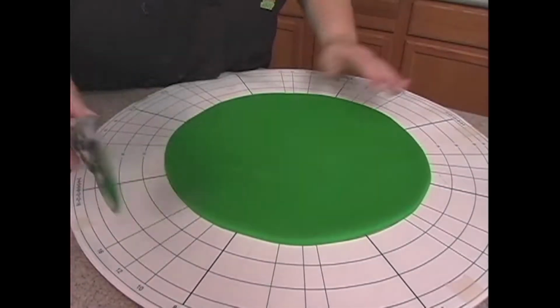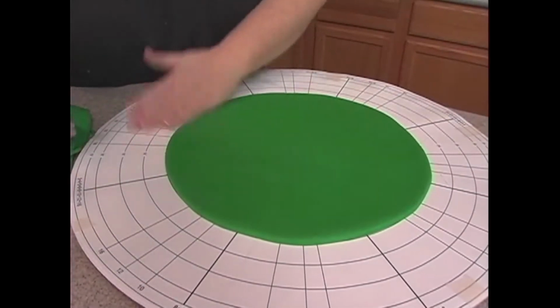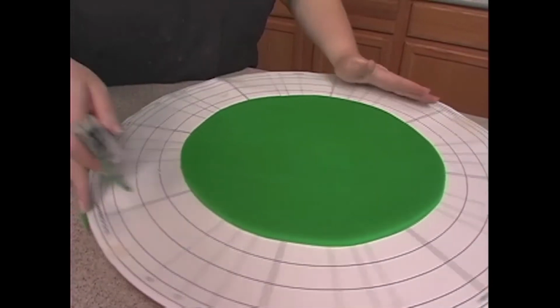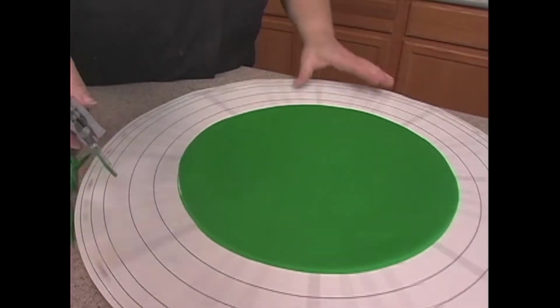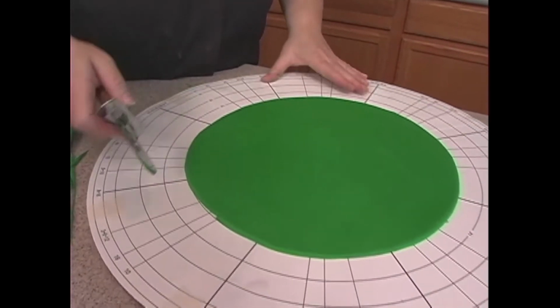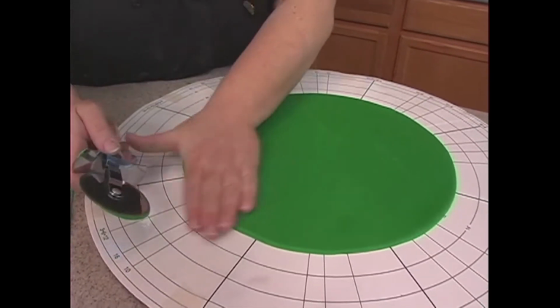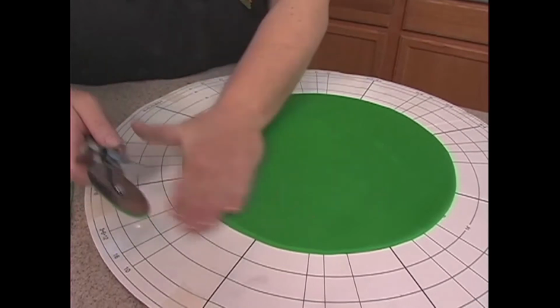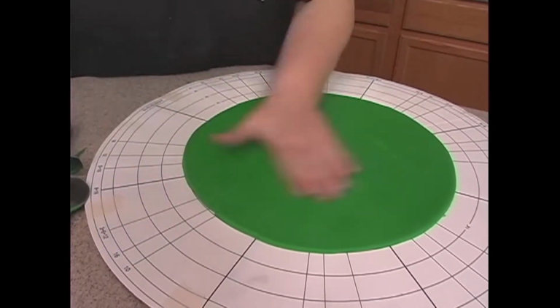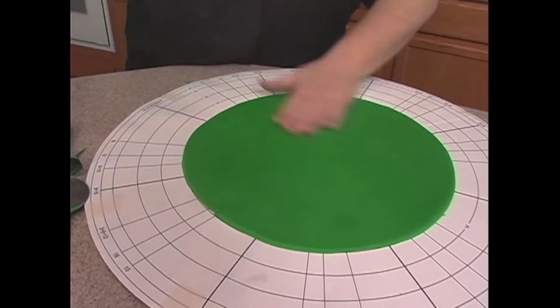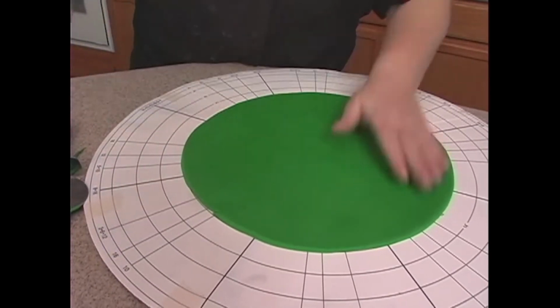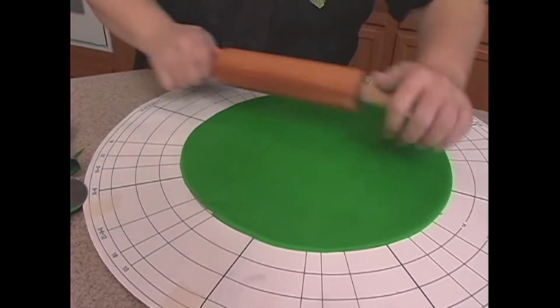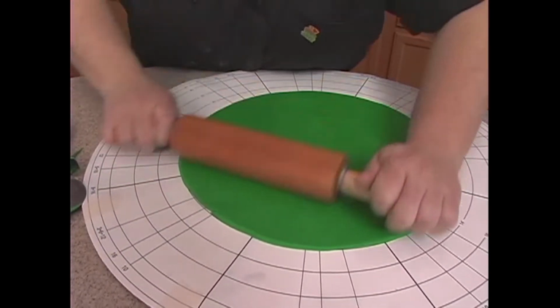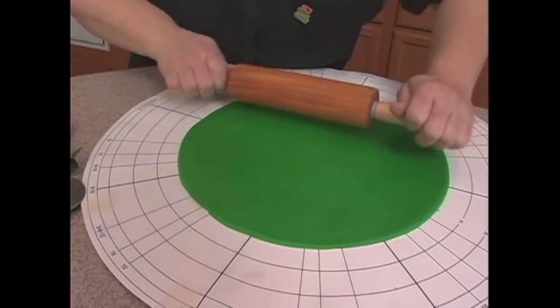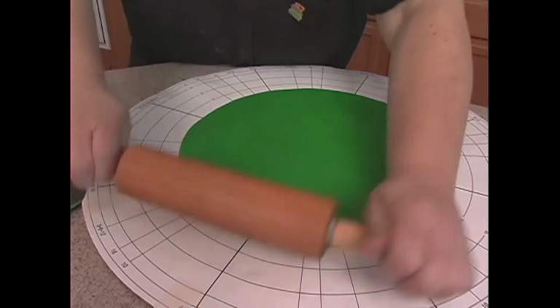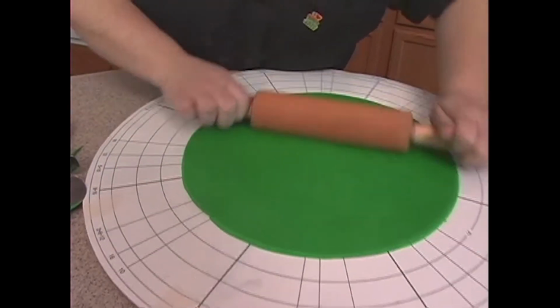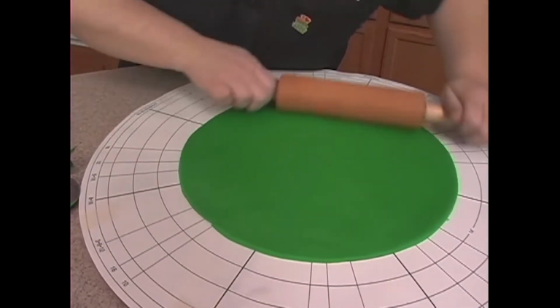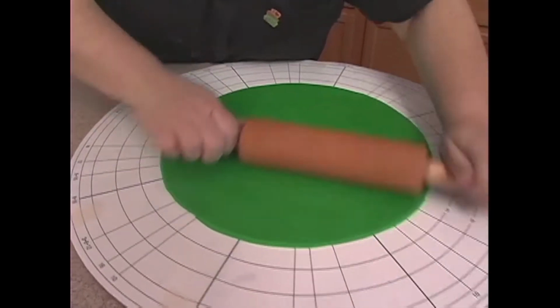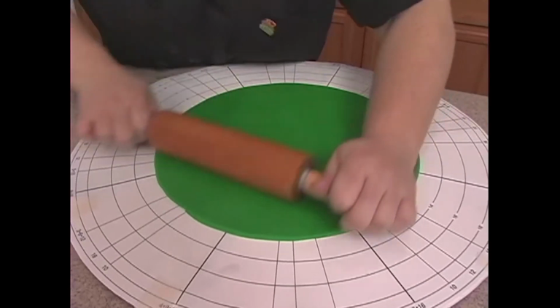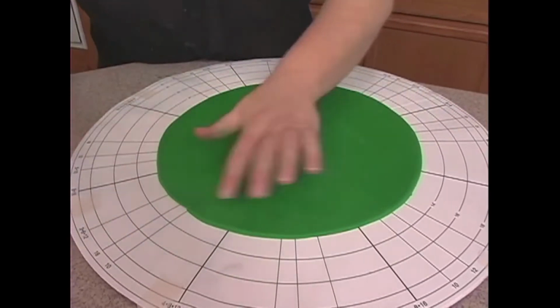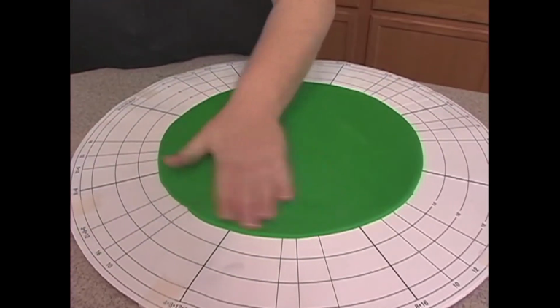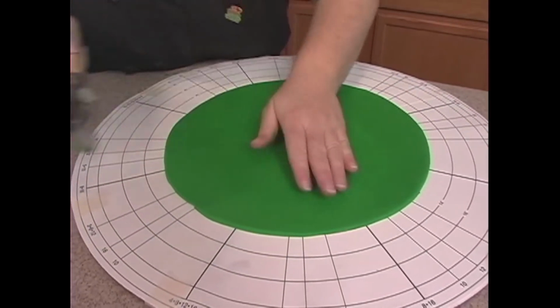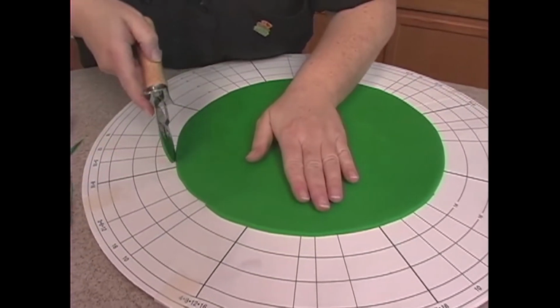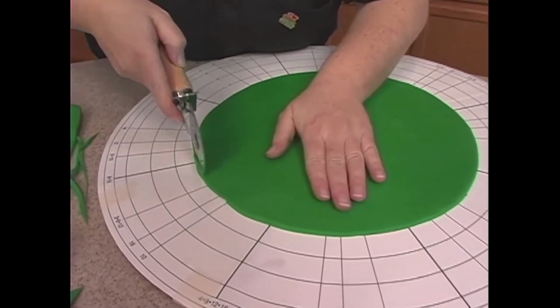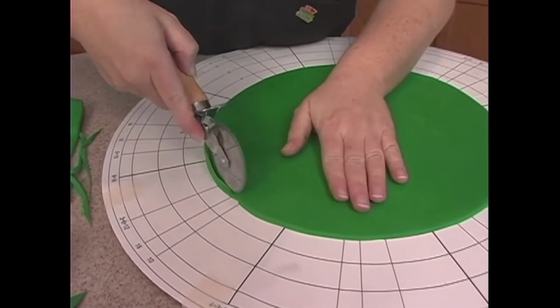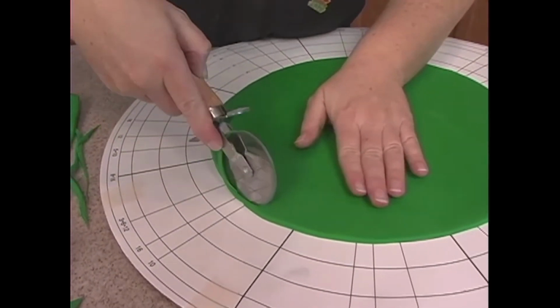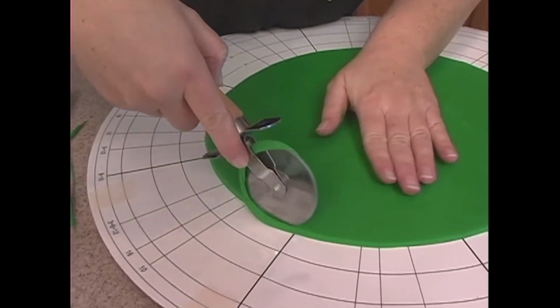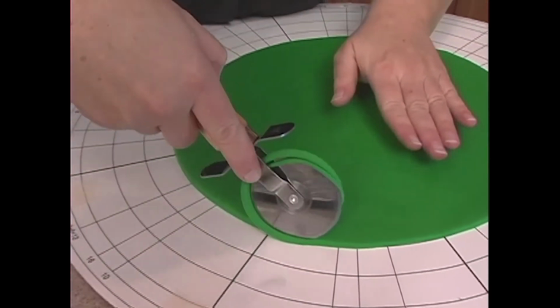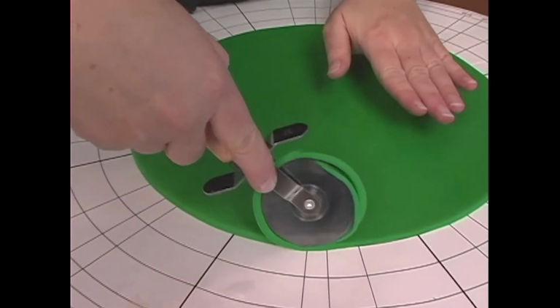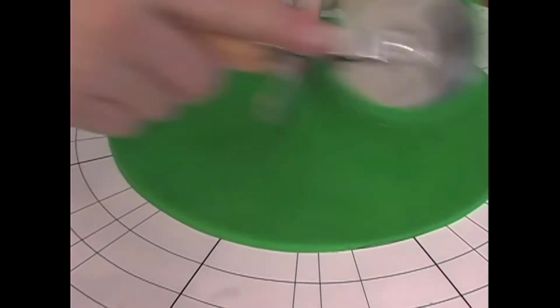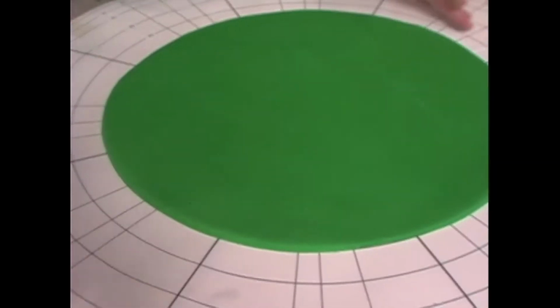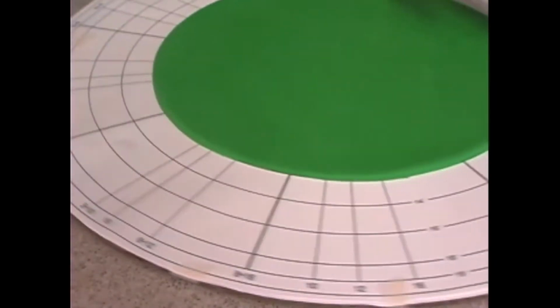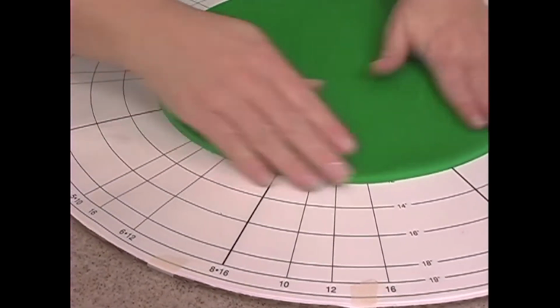Once you get it, you can kind of go back around and if you need to roll it out more in one area to fix something, then roll it out and then trim that back up. It'll be as good as new.